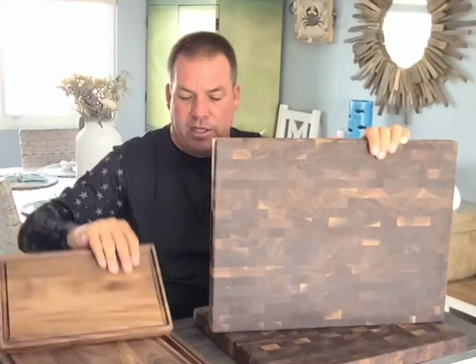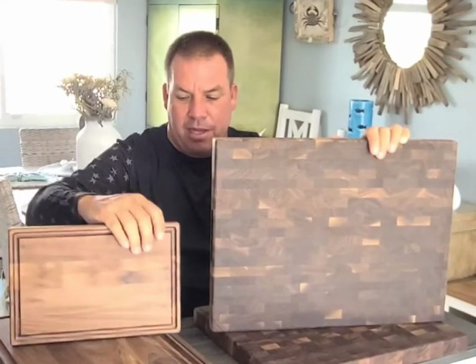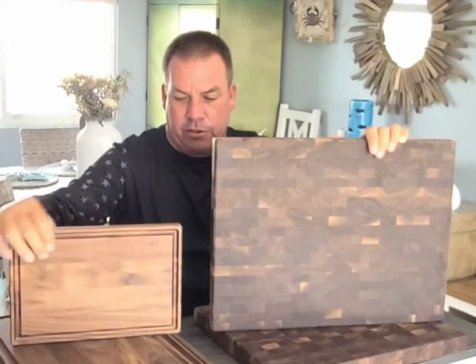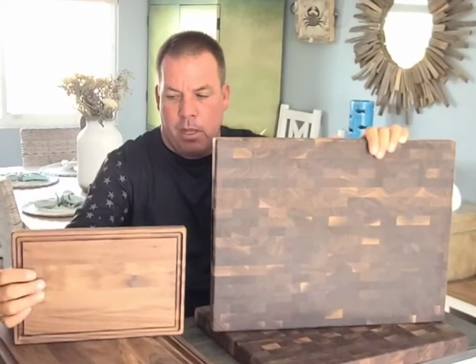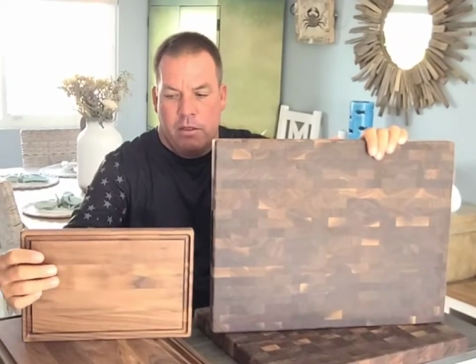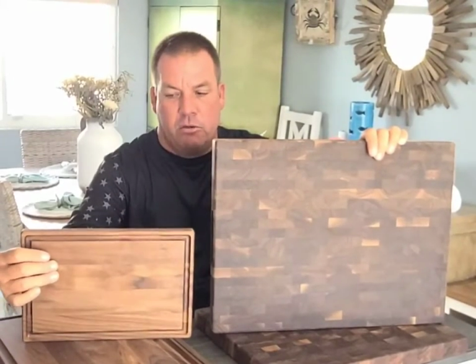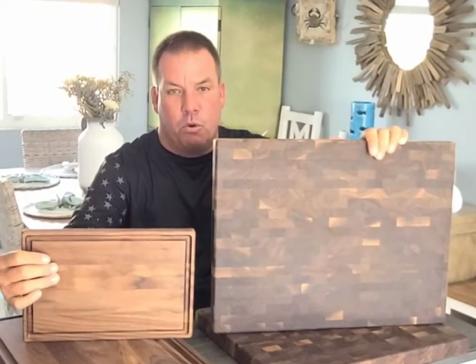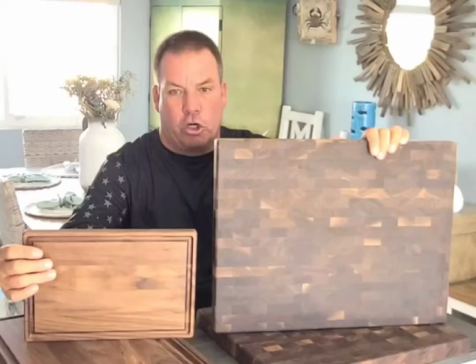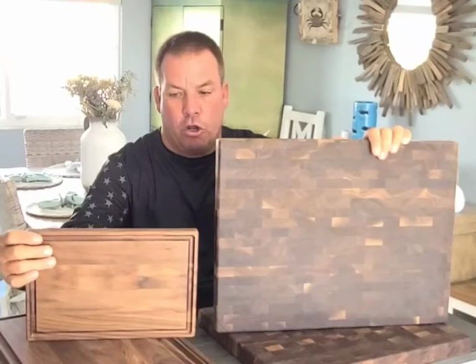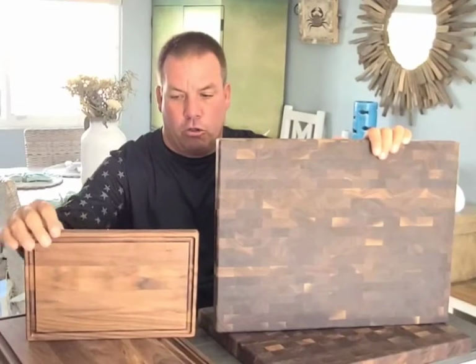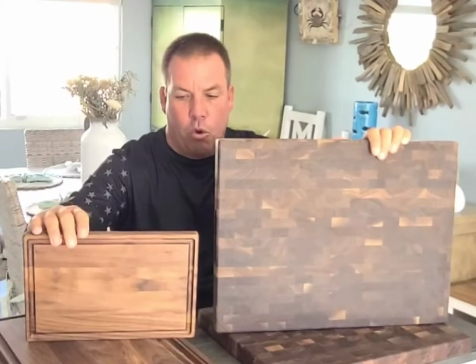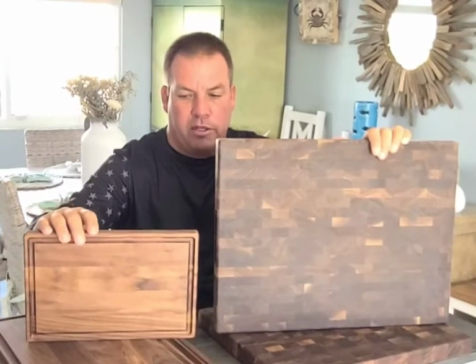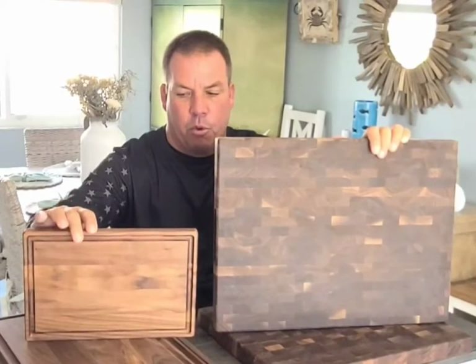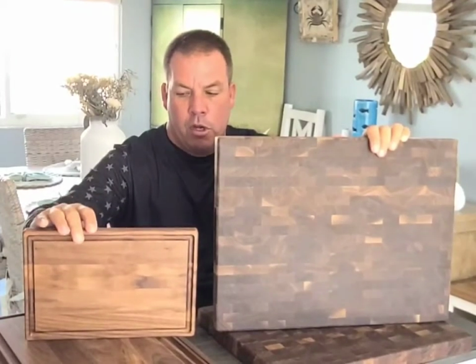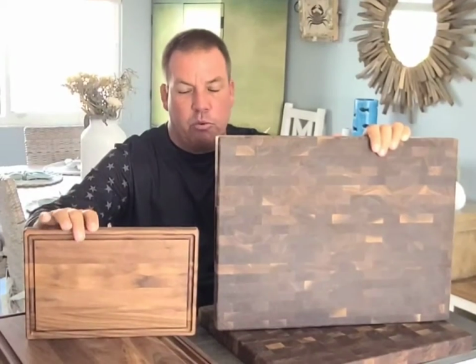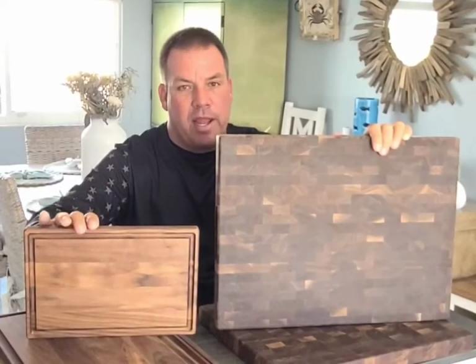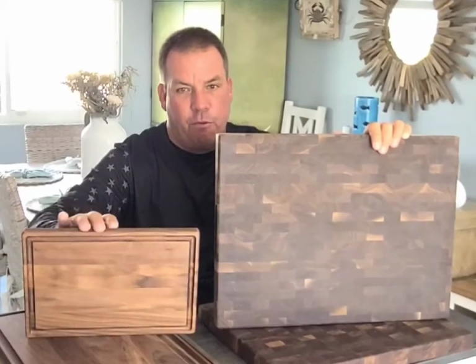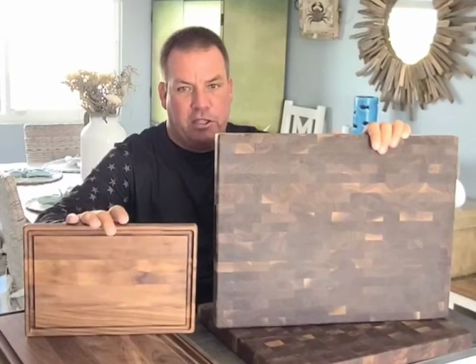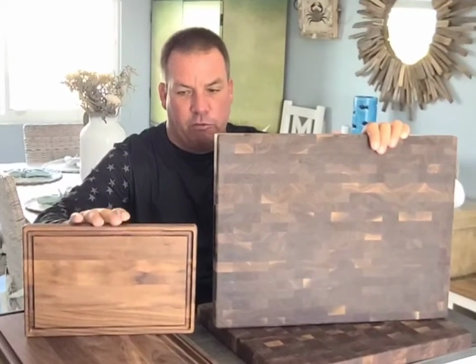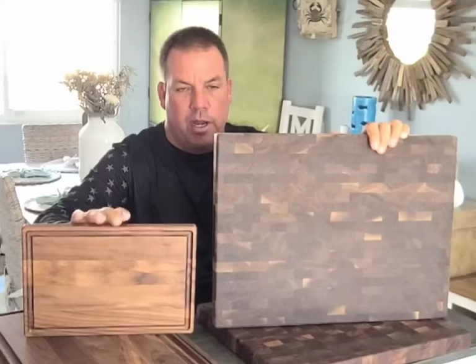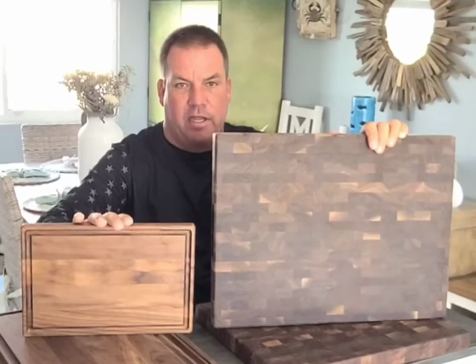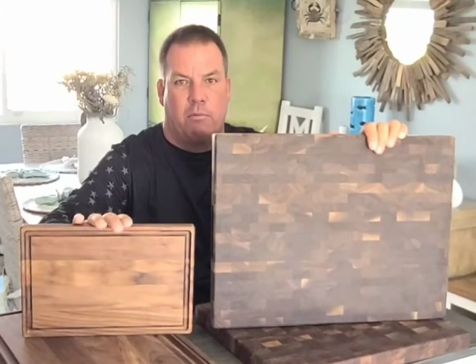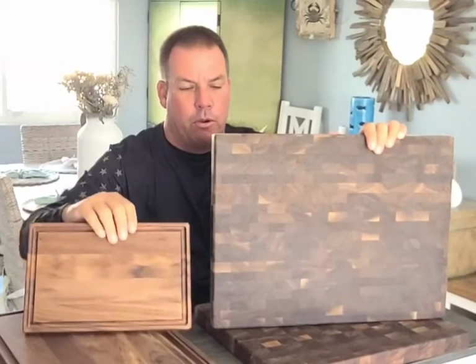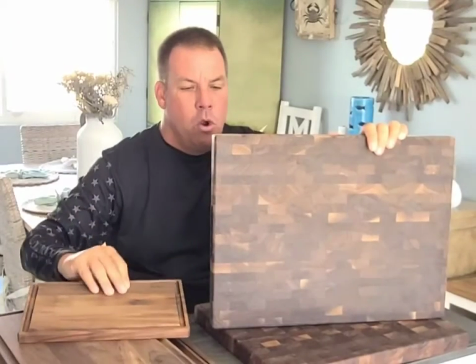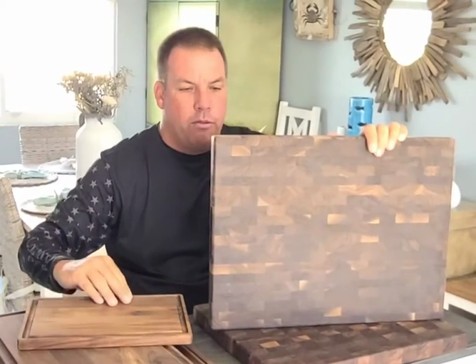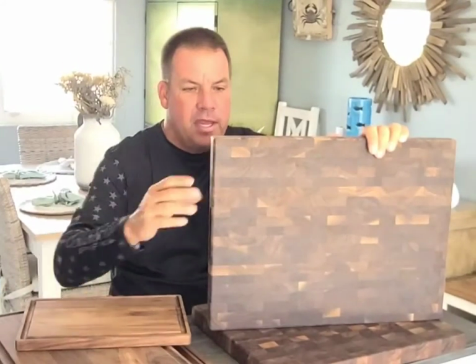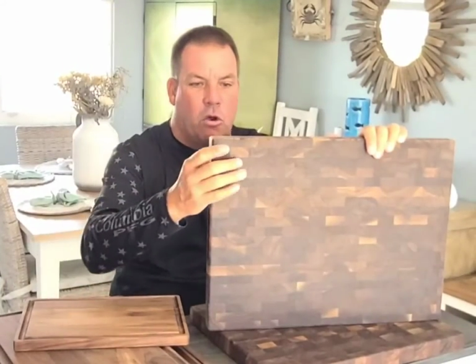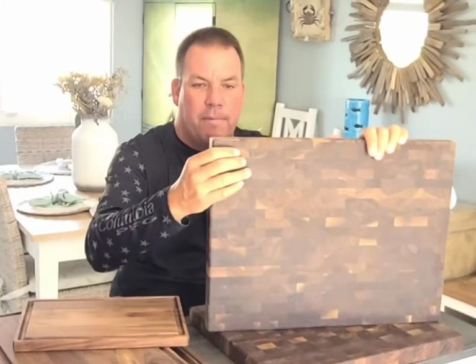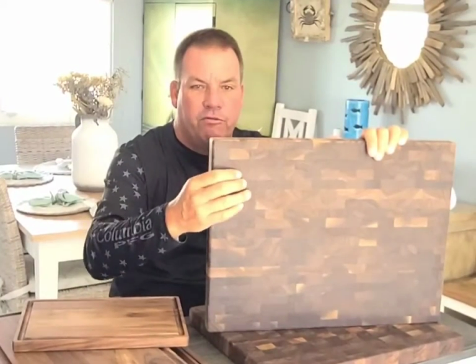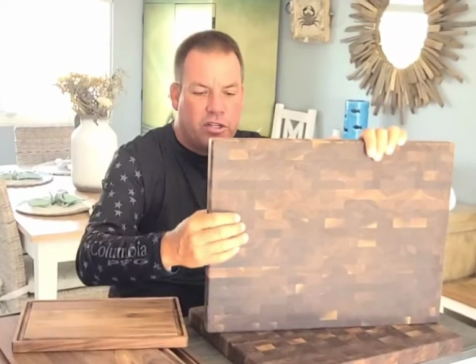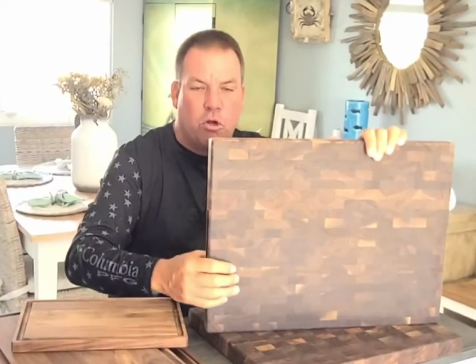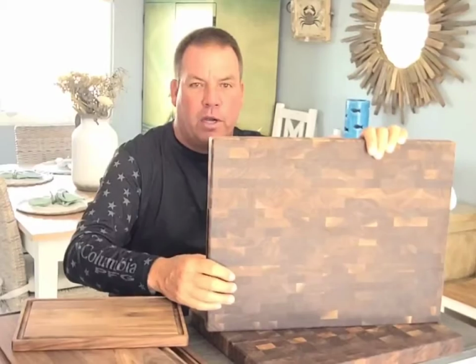So what does that mean — the difference? These boards are cut along the whole length of the board, so you really only have four pieces of wood in the entire board, while end grain boards are made up of very small squares.